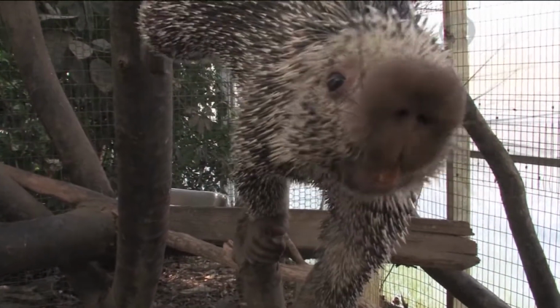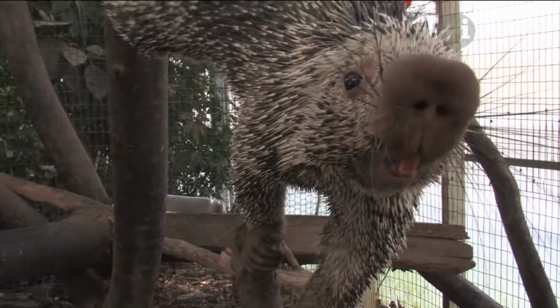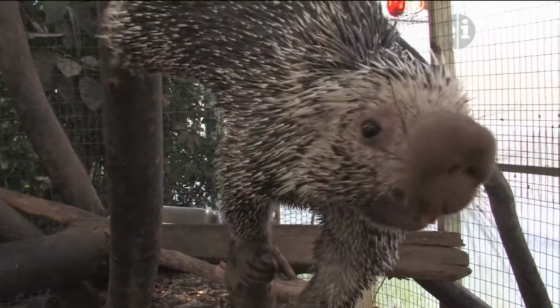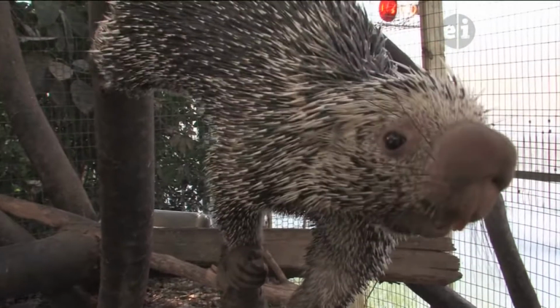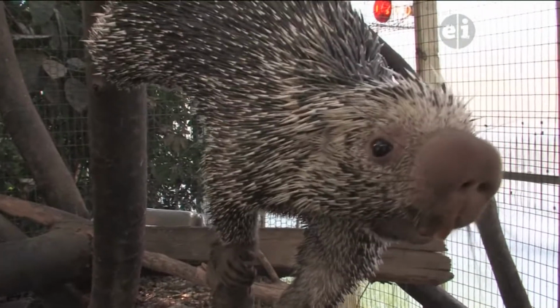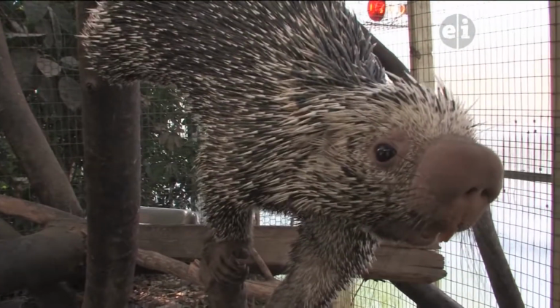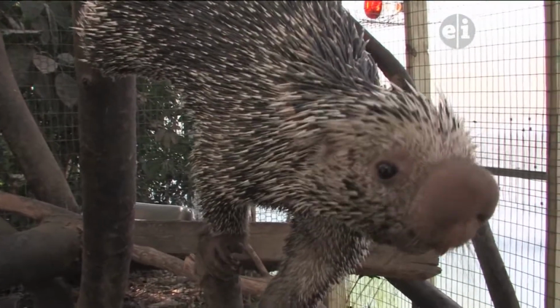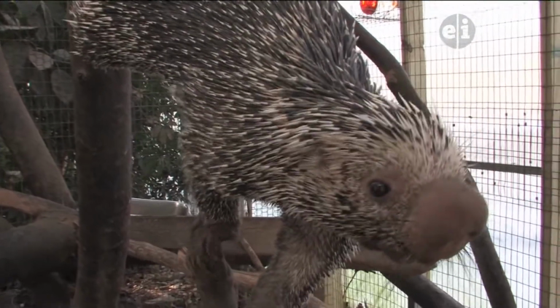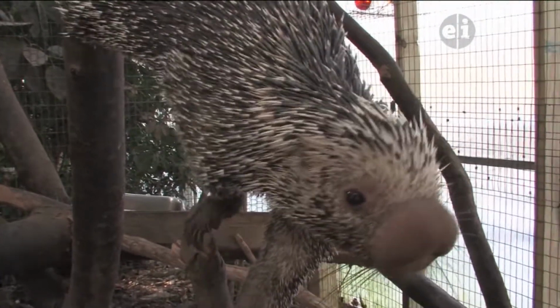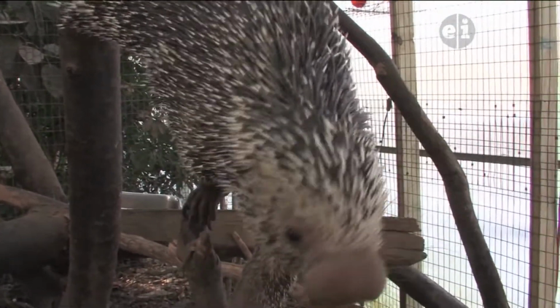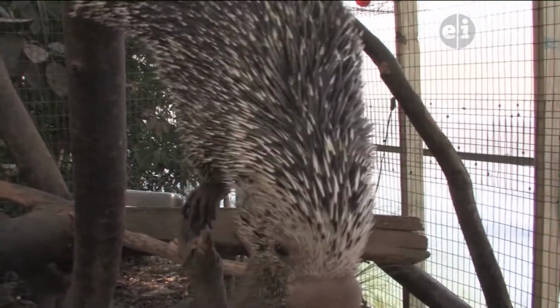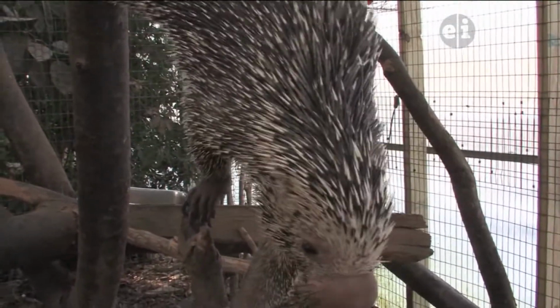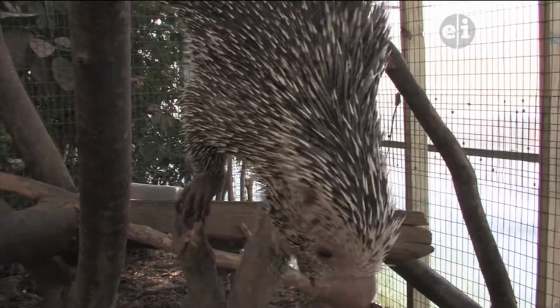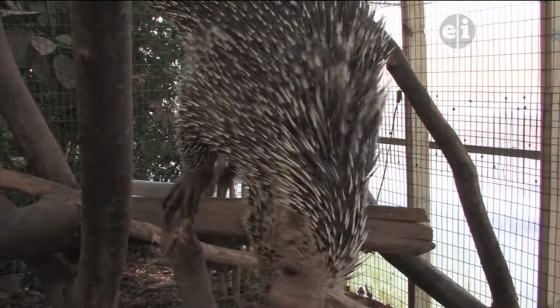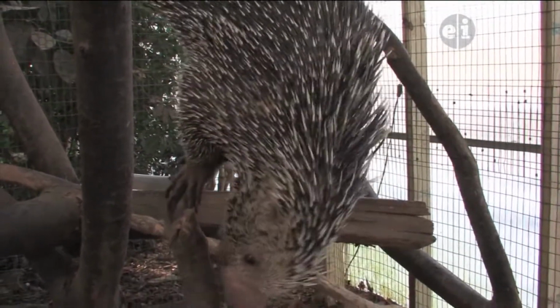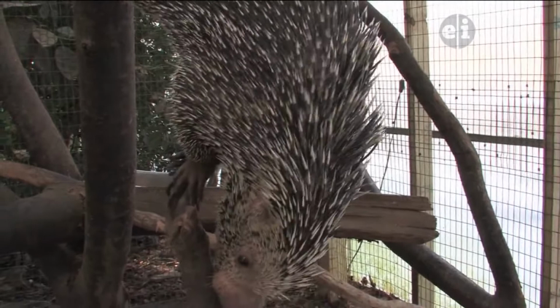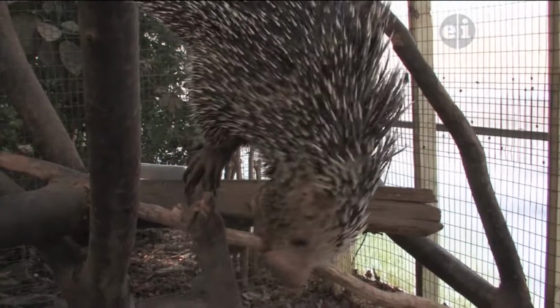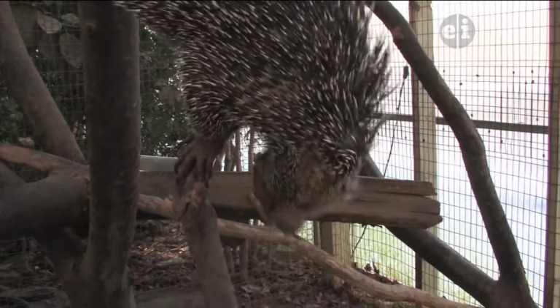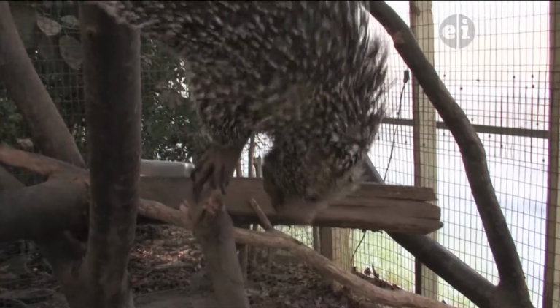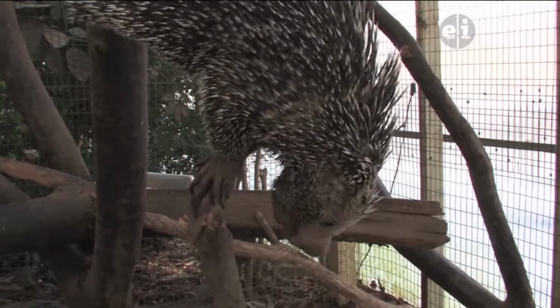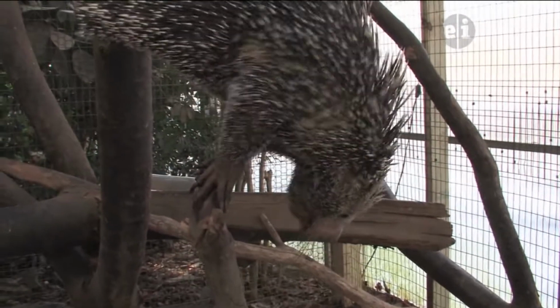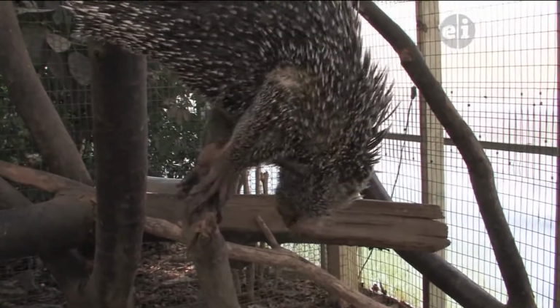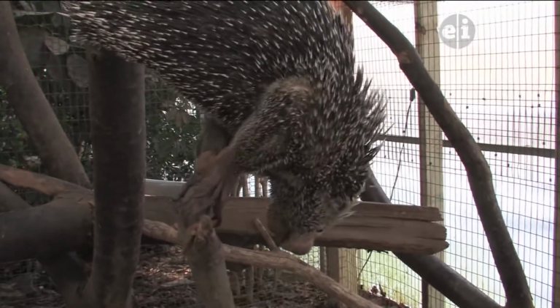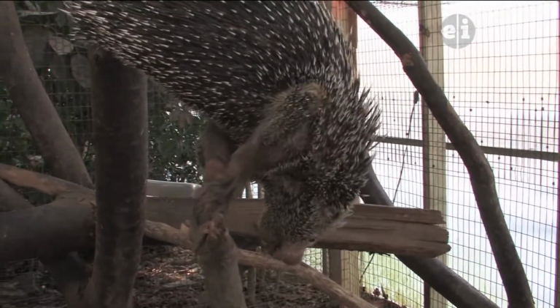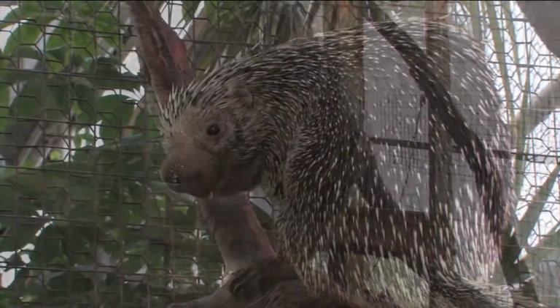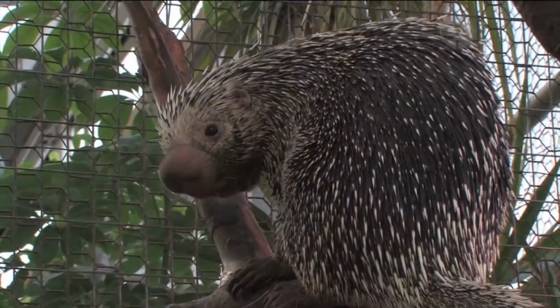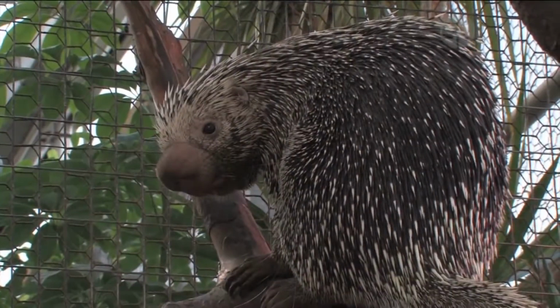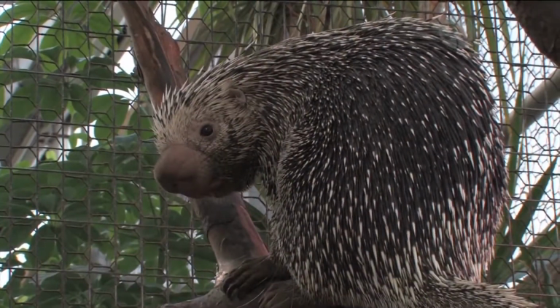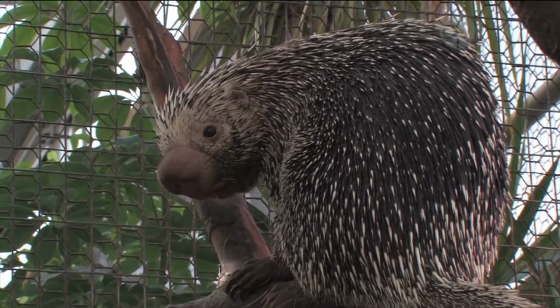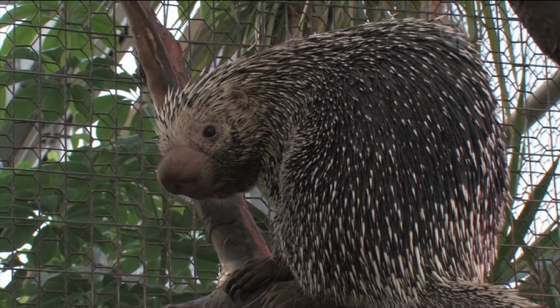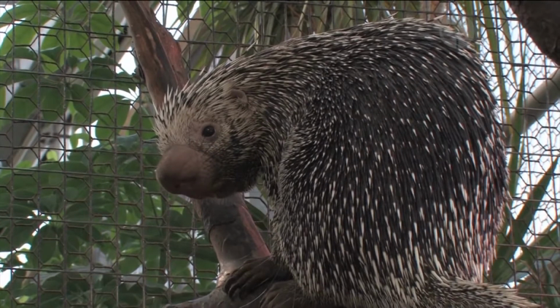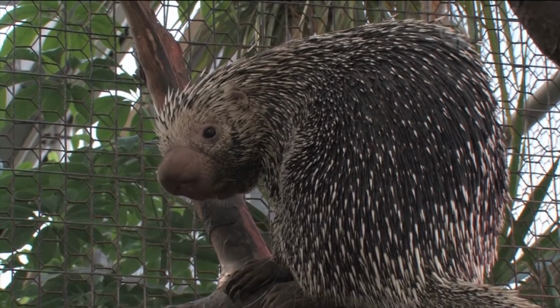Henry will sometimes try and climb your leg because he's so hungry. Prehensile-tailed porcupines in the wild are found in Brazil, Venezuela, and Argentina.